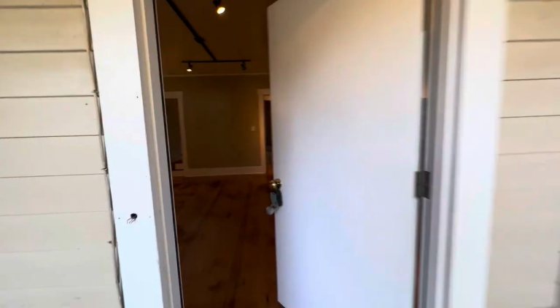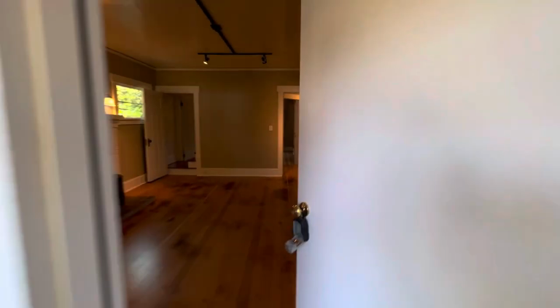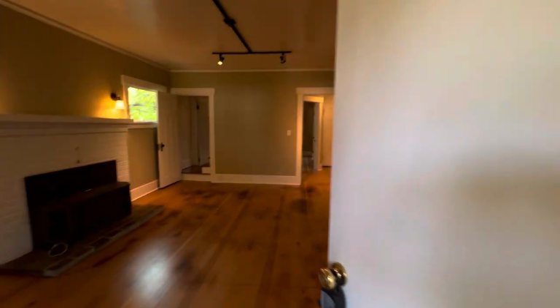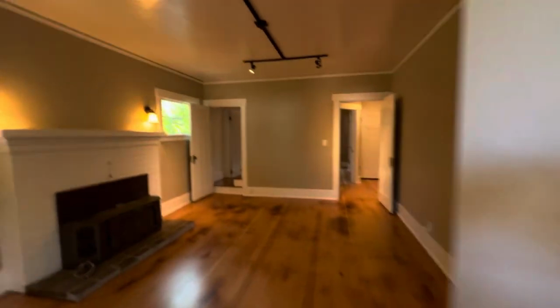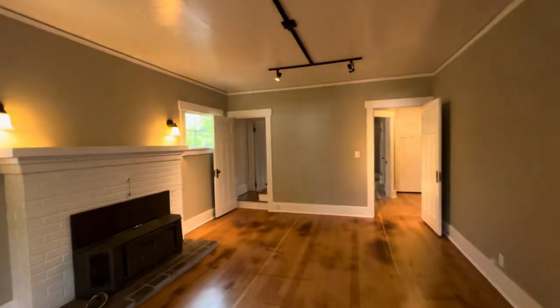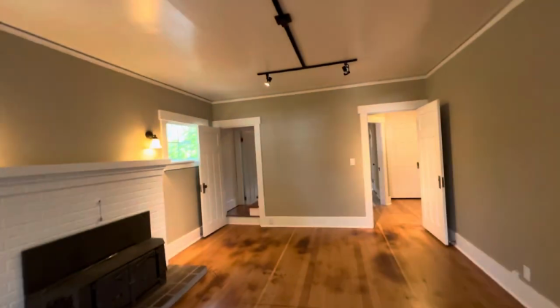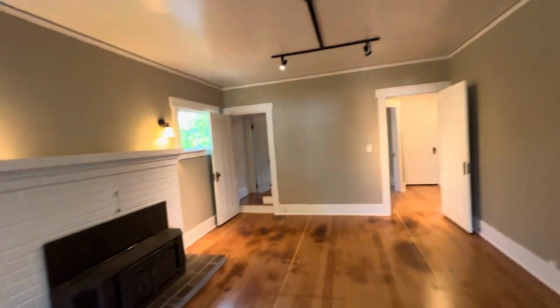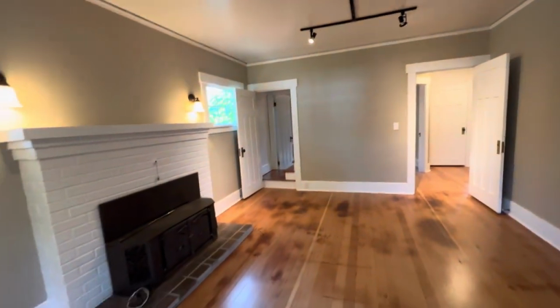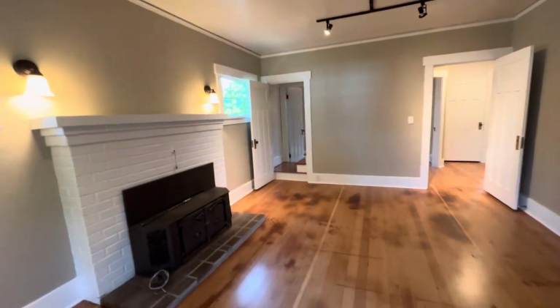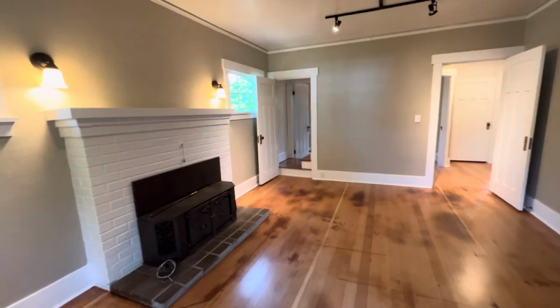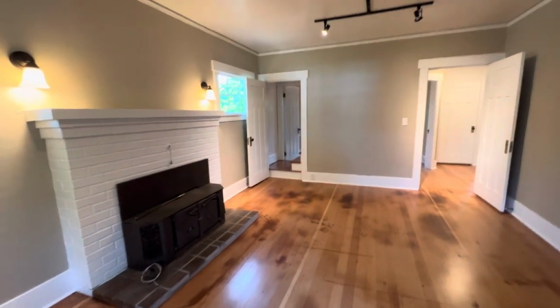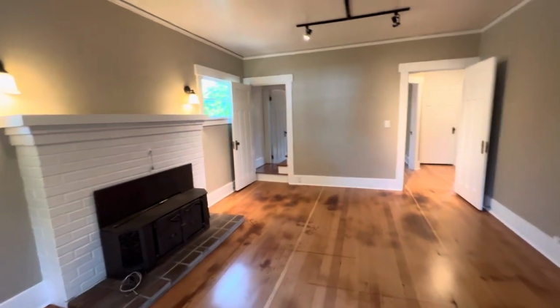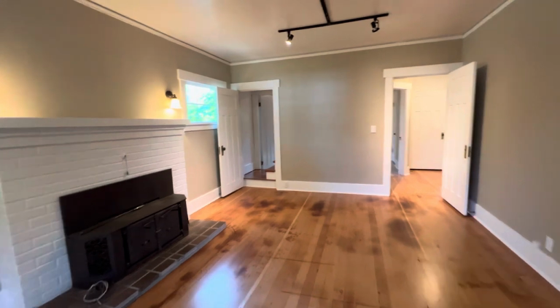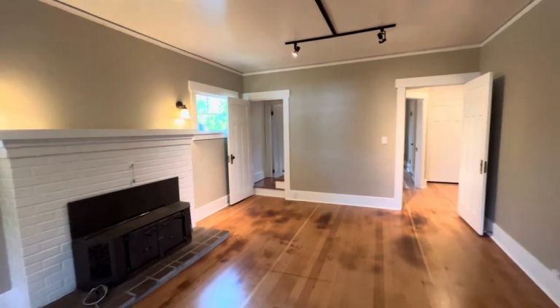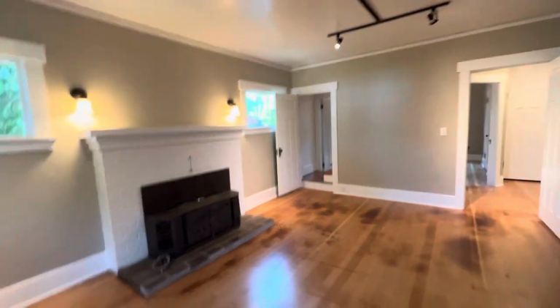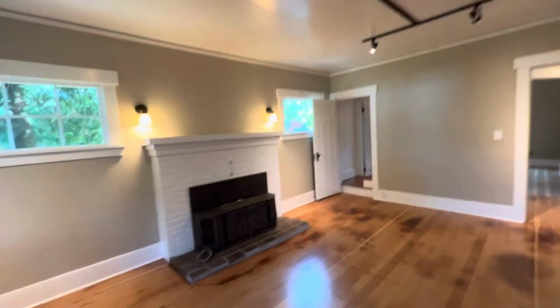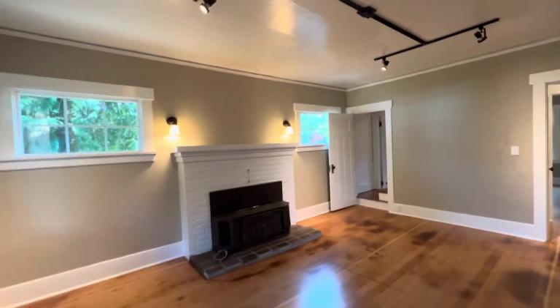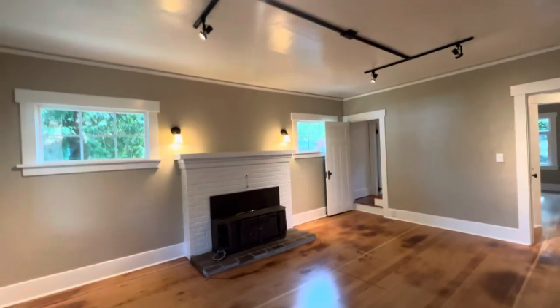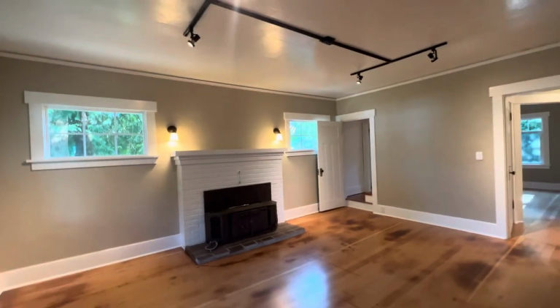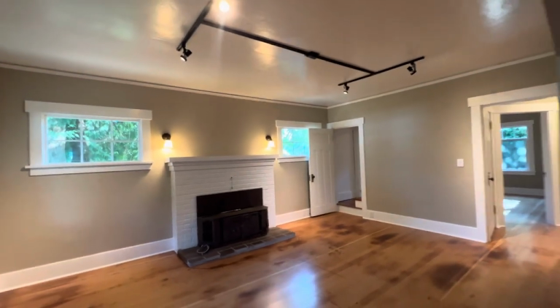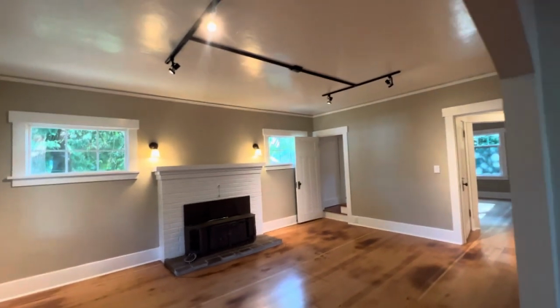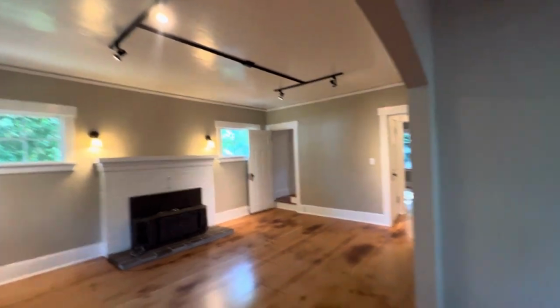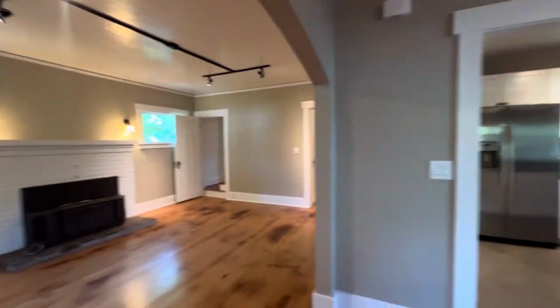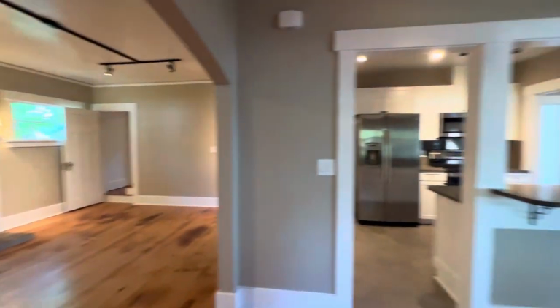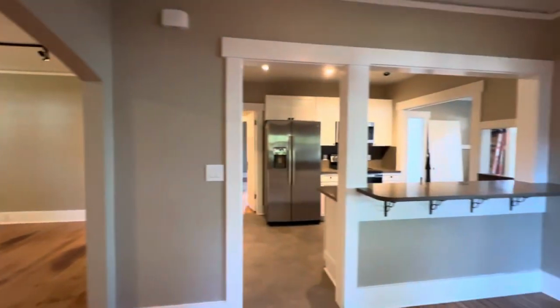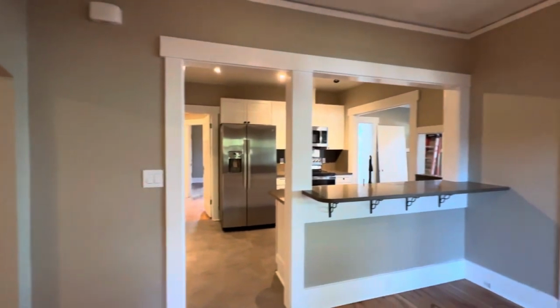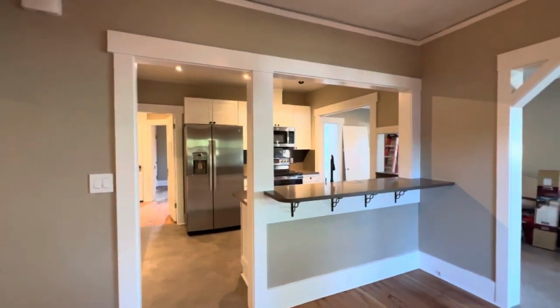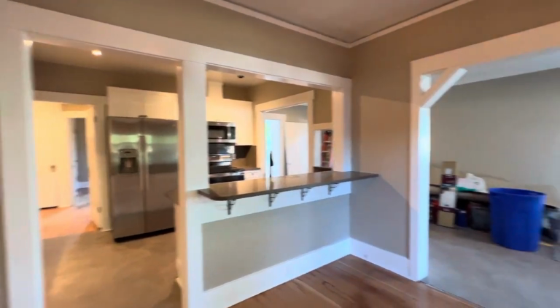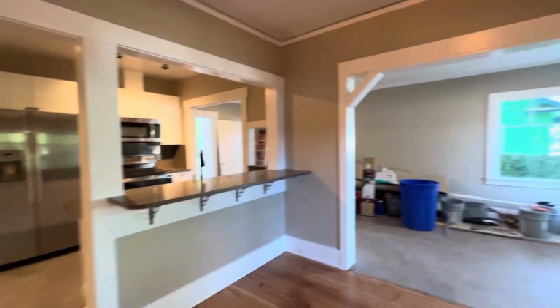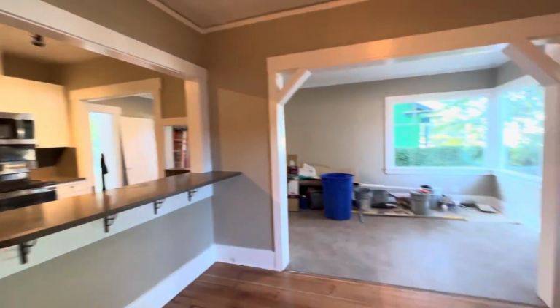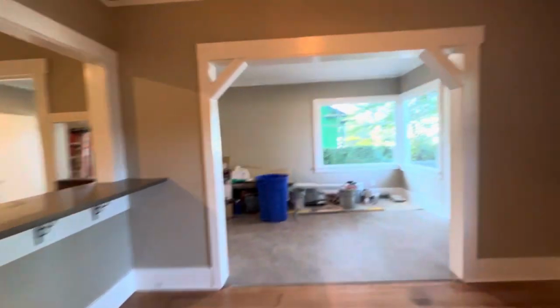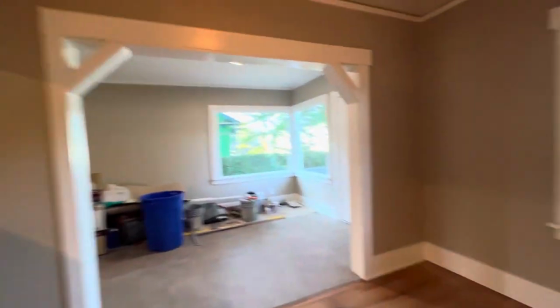As you walk in, we'll come into the living room. This house is newly renovated, still in the middle of a few of those projects. Here is the dining room.